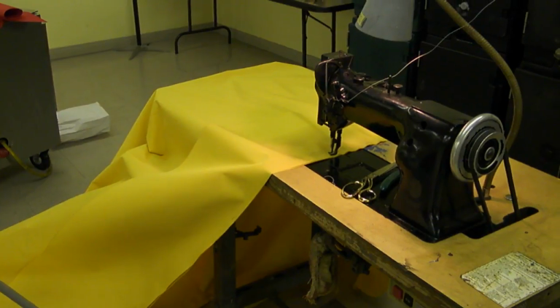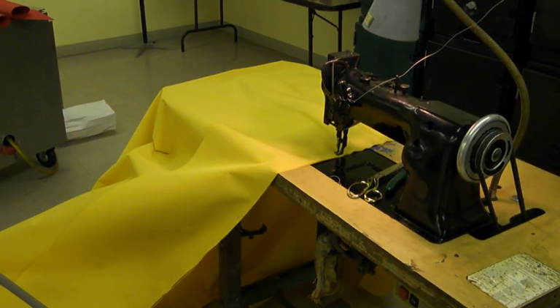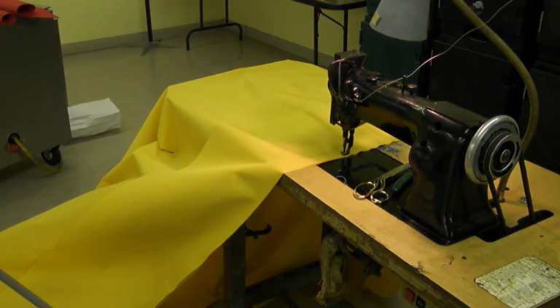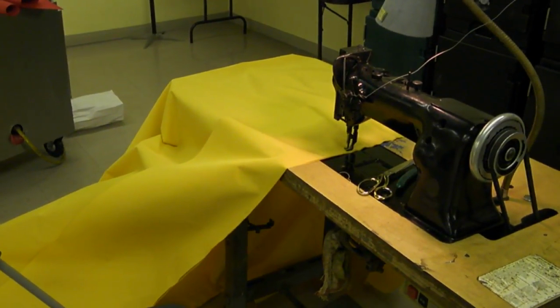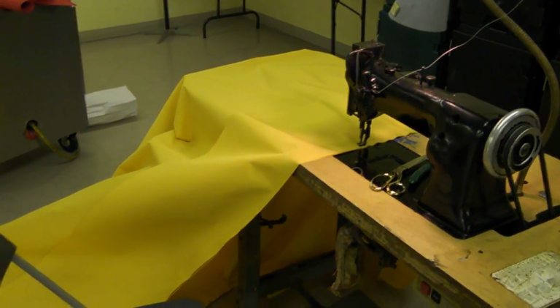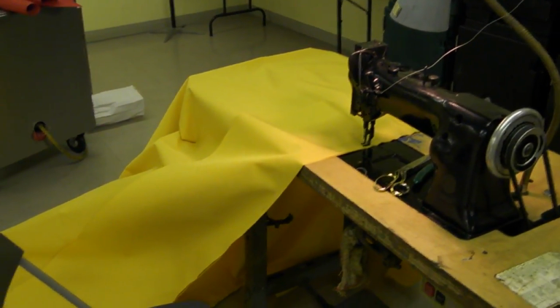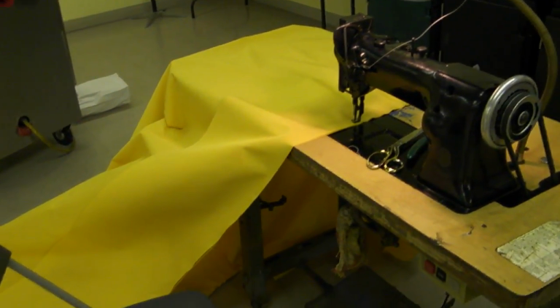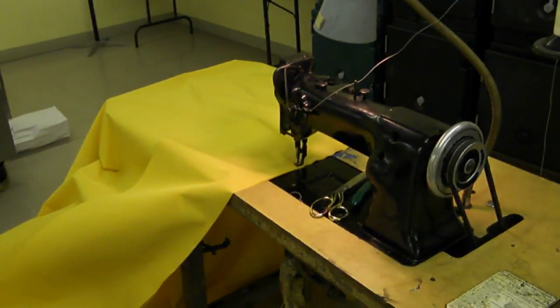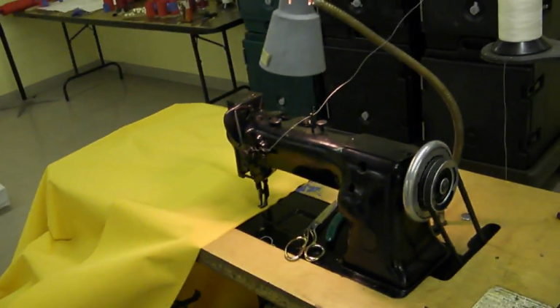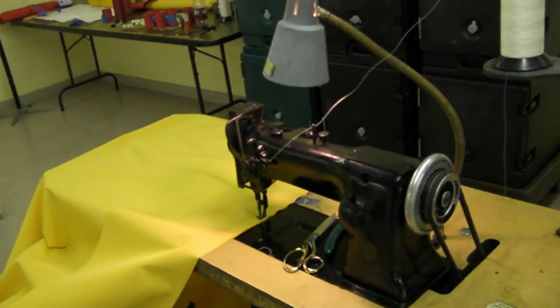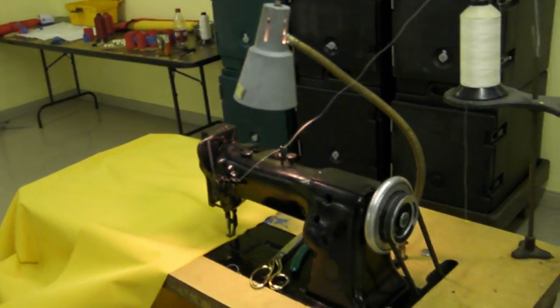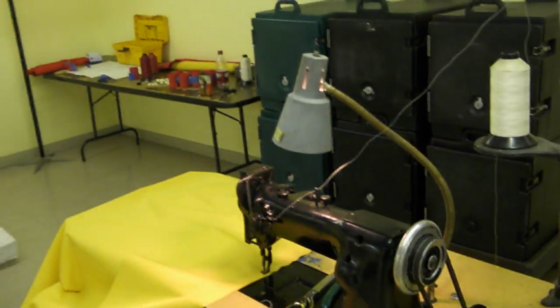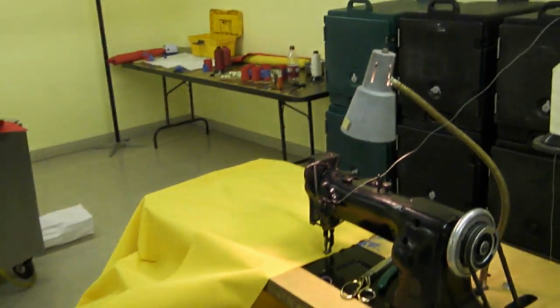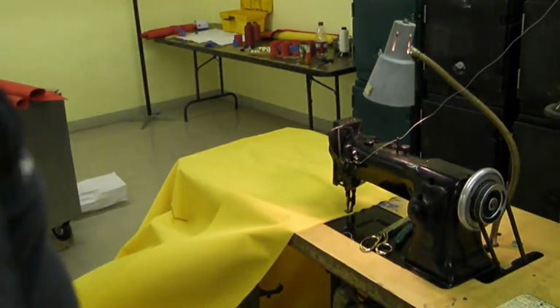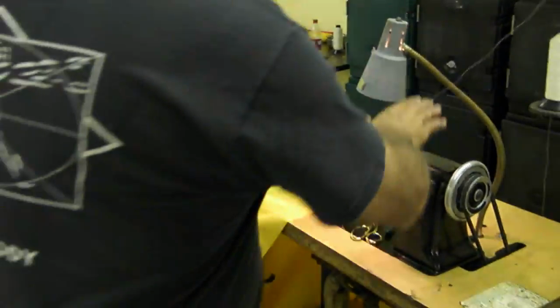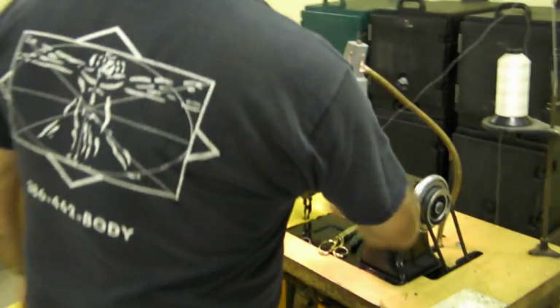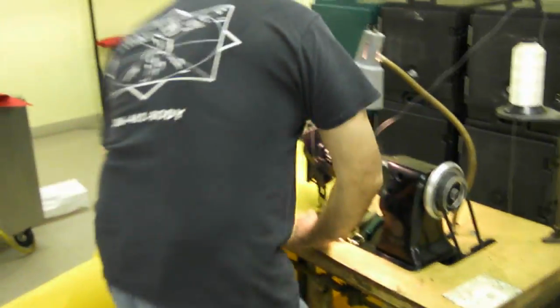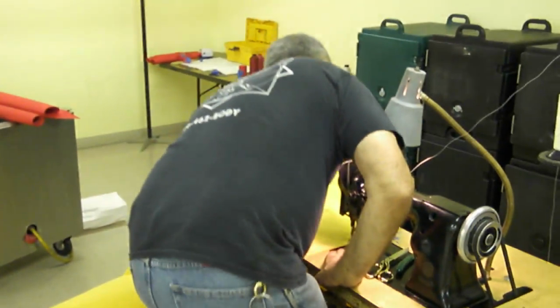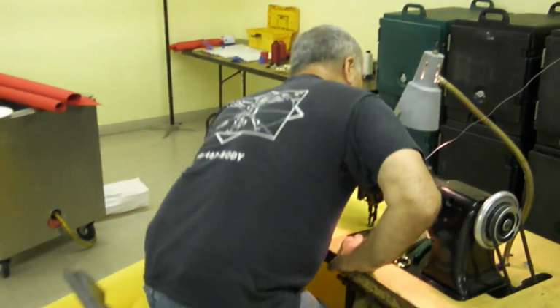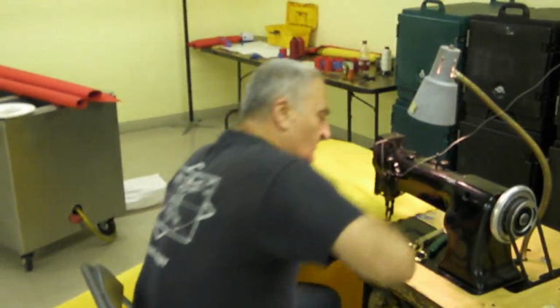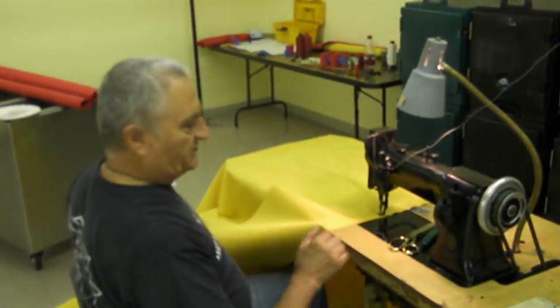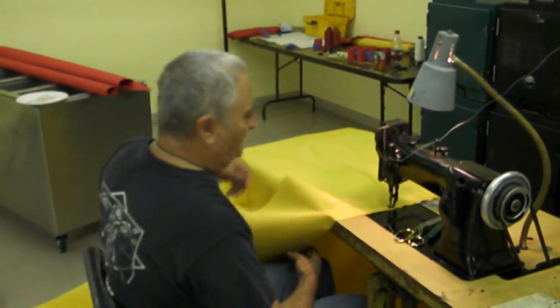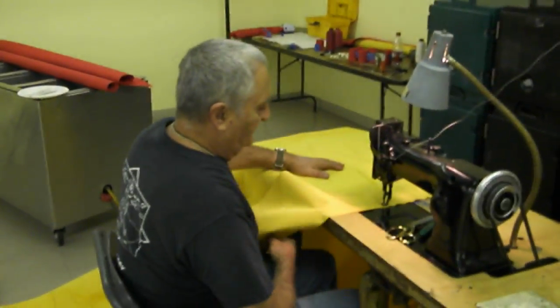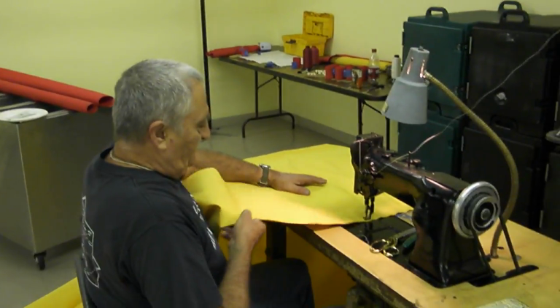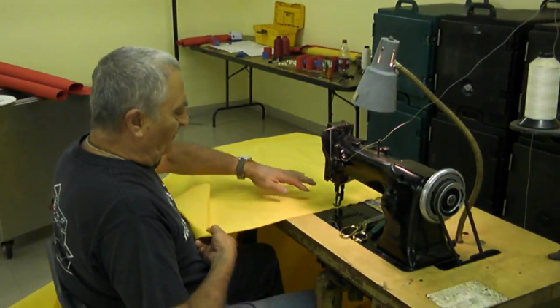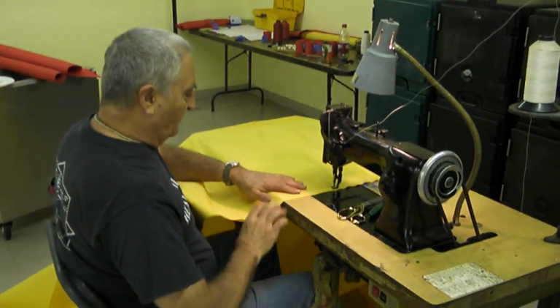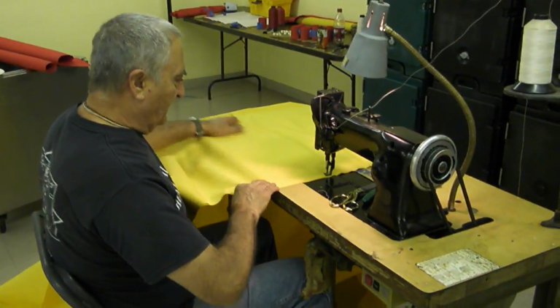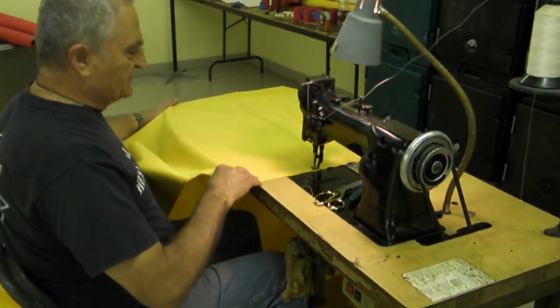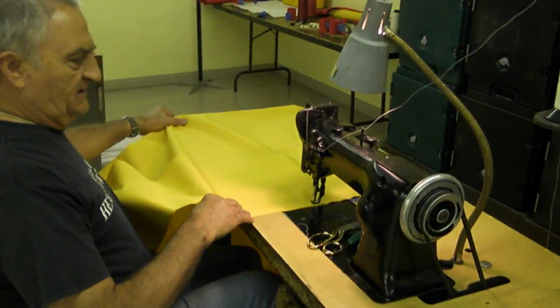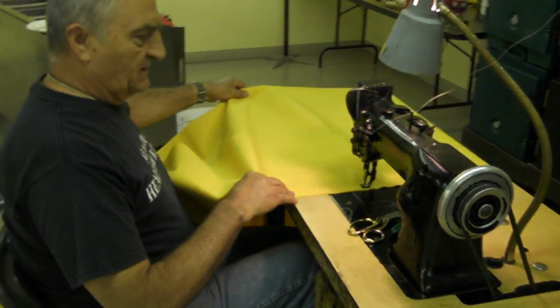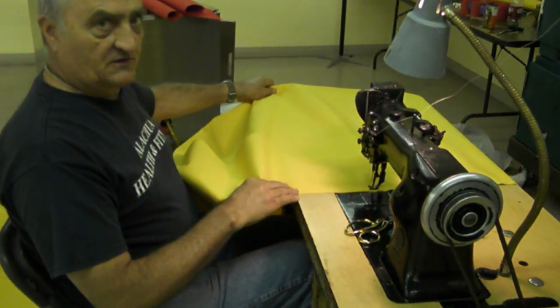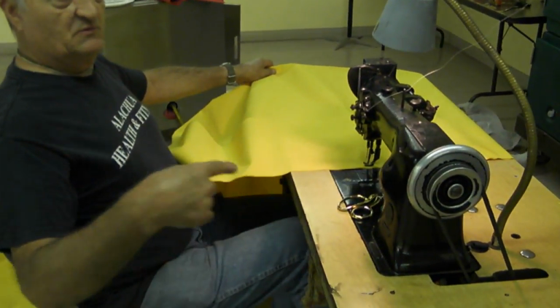We're going to be sewing on this canopy. This is for the Minneapolis Rathiatra cart. This is our Singer walking foot sewing machine — it's an oldie from the 1960s, but it works very smooth.